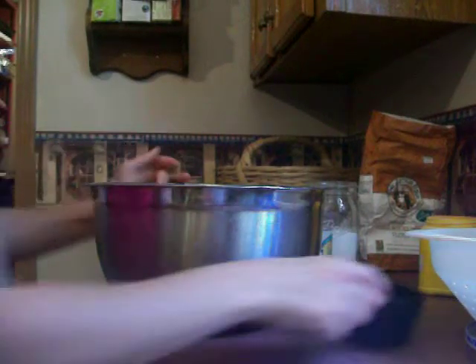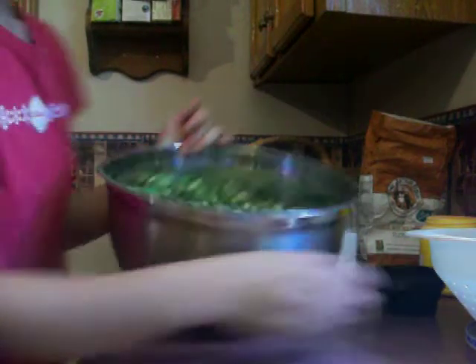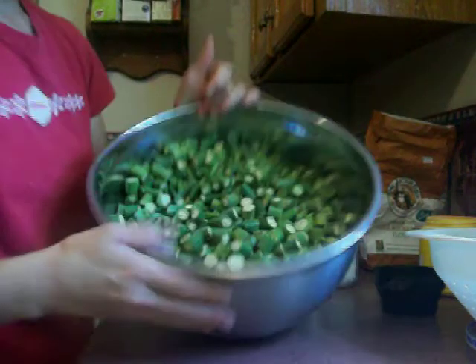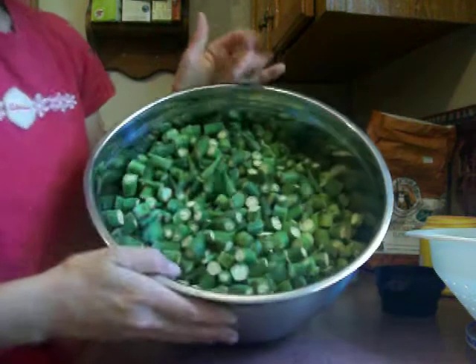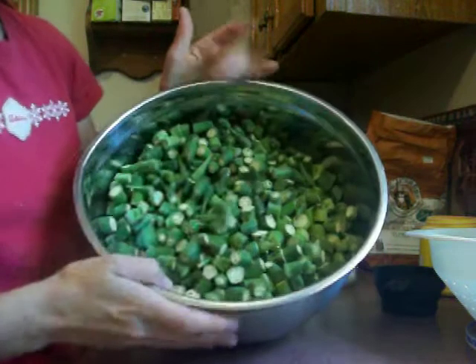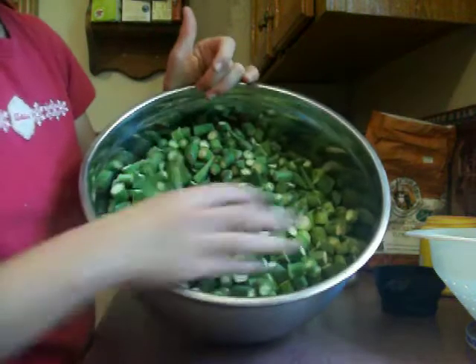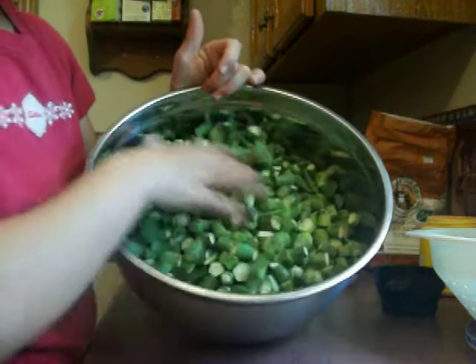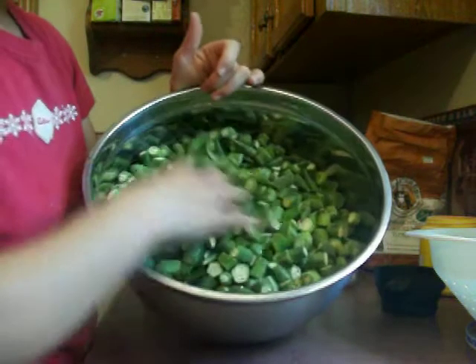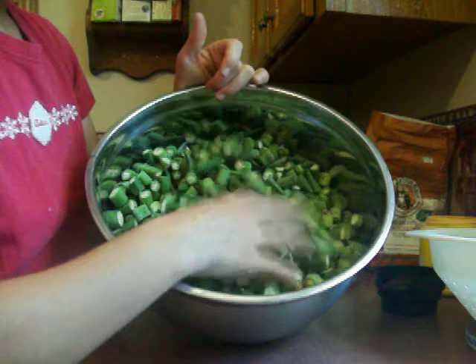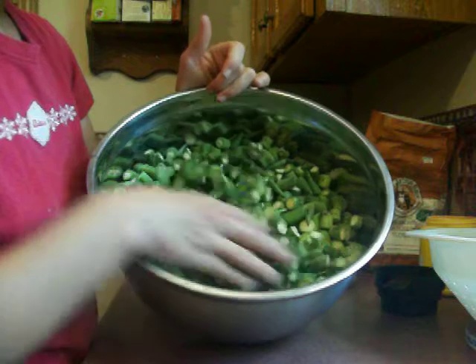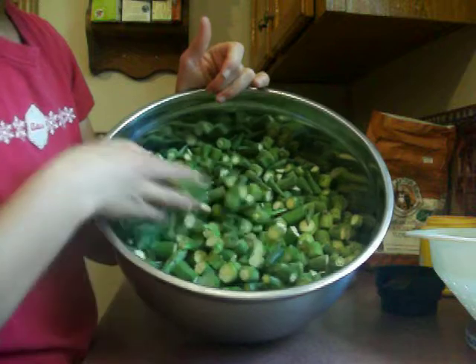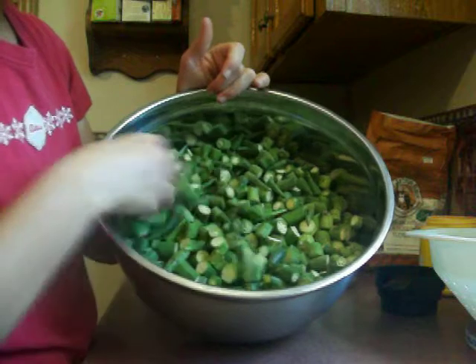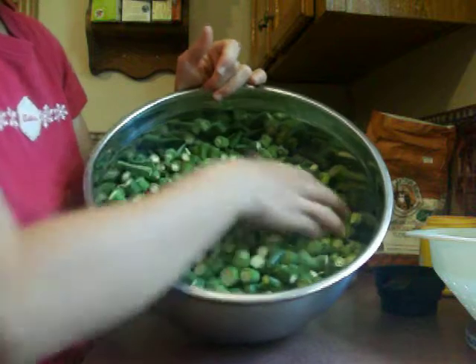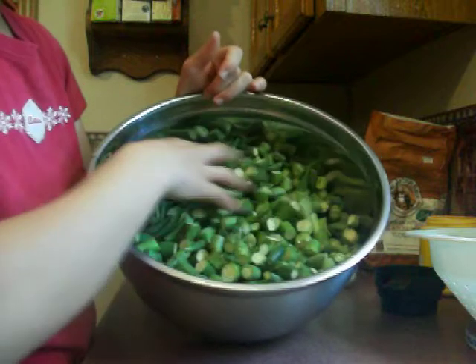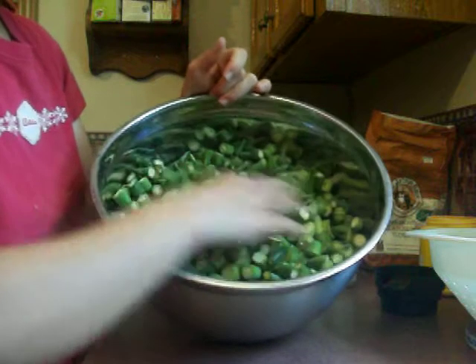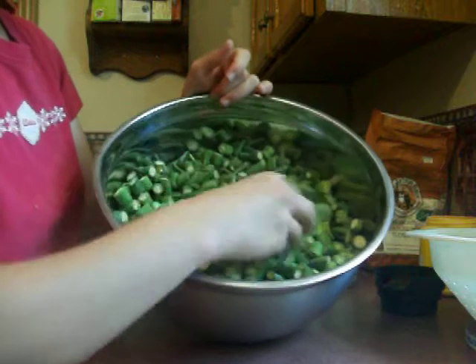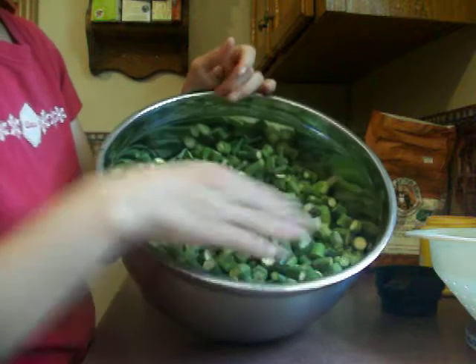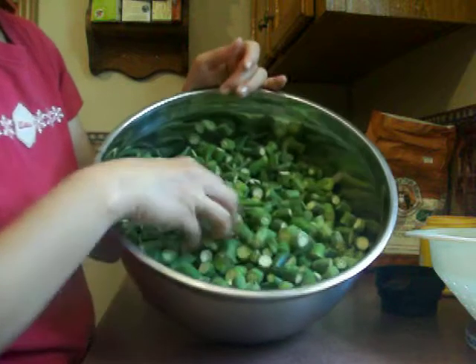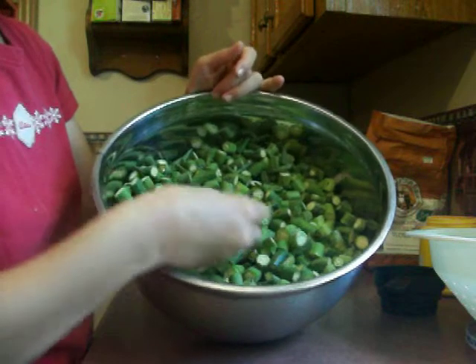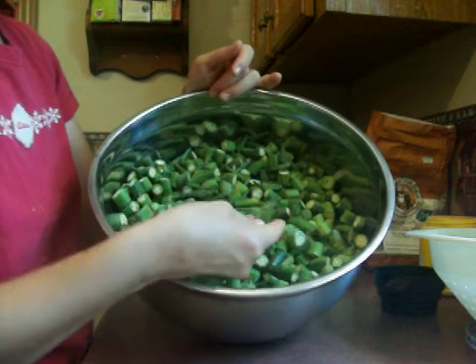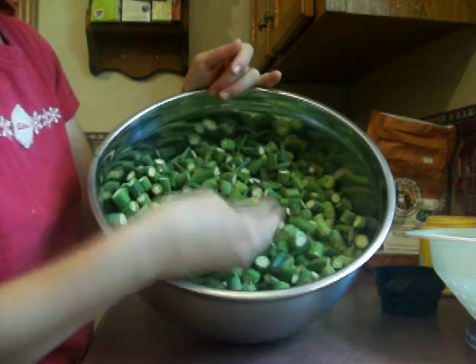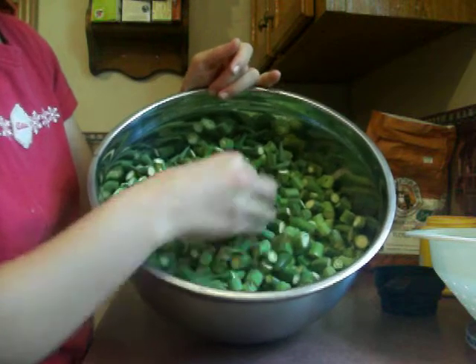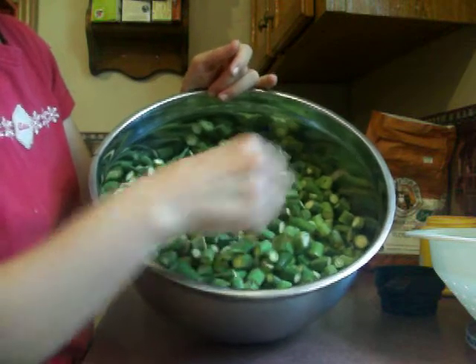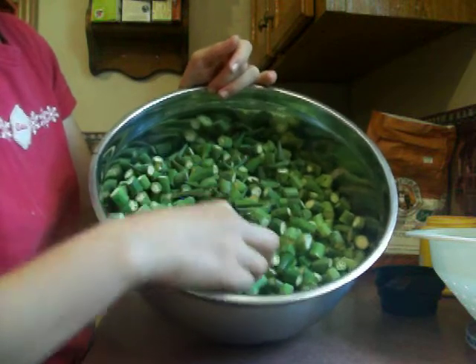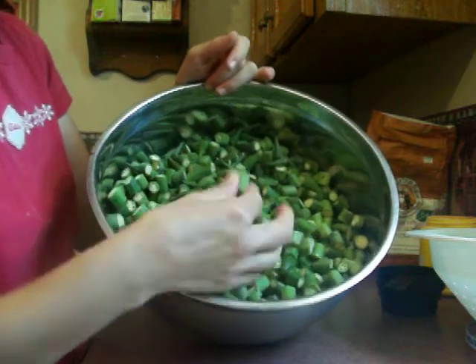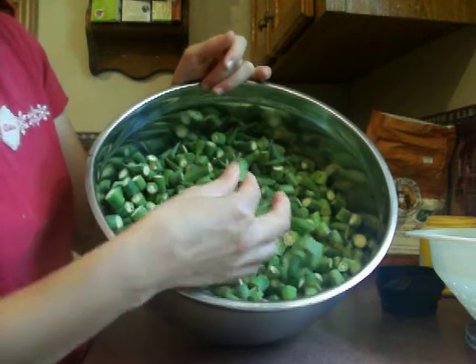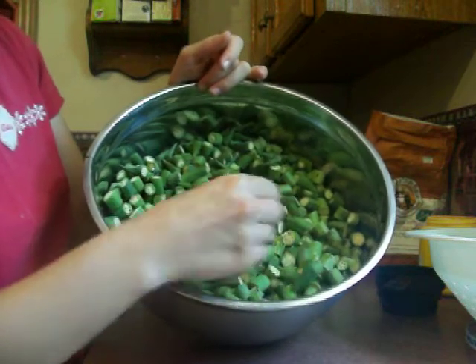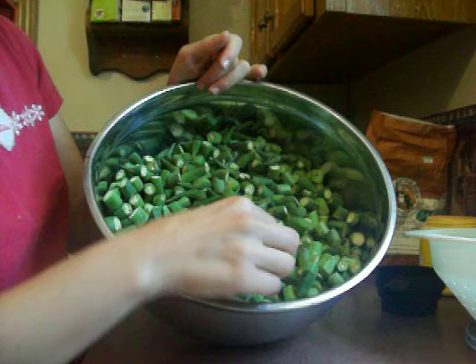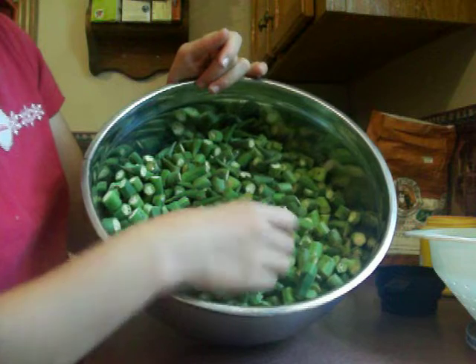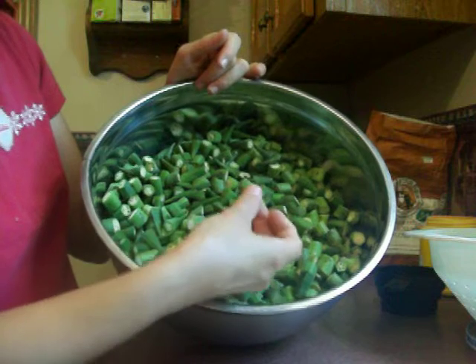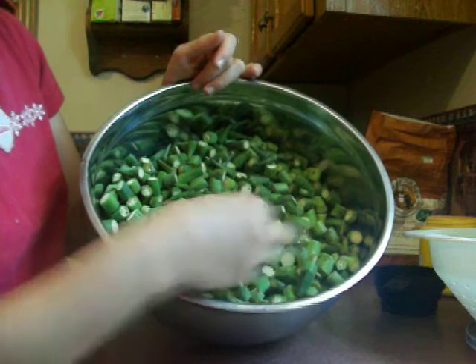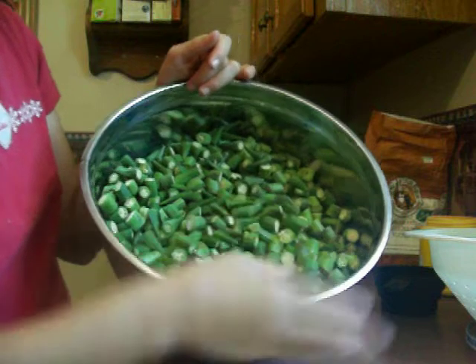Today I'm going to show you all how to freeze okra for frying. This is my okra here. I've washed it and got it all cut up in like half-inch little rounds.